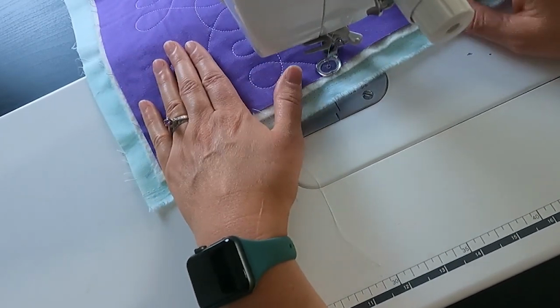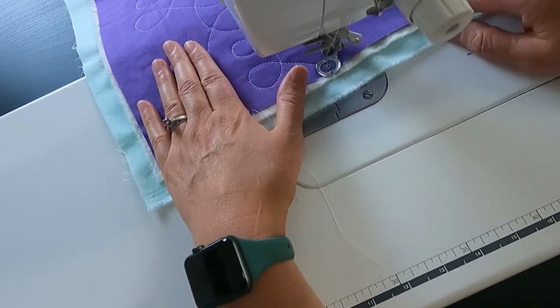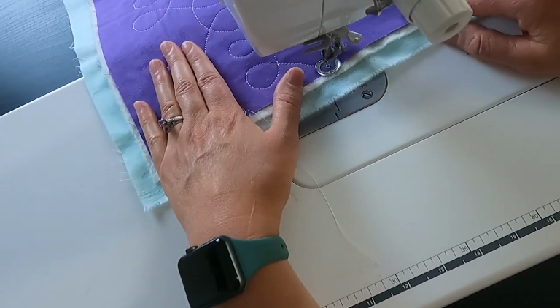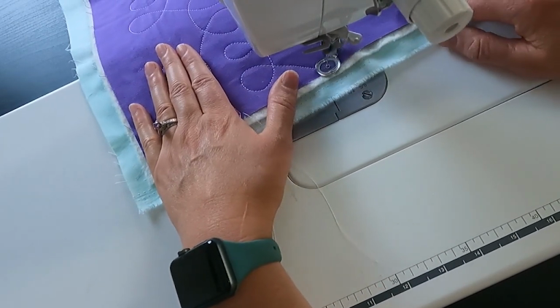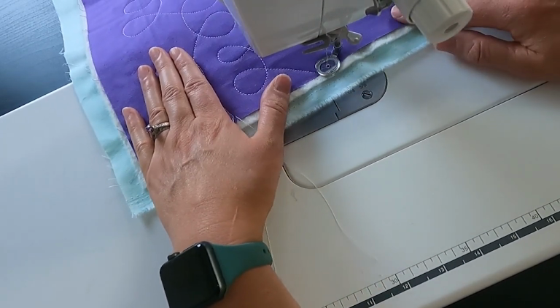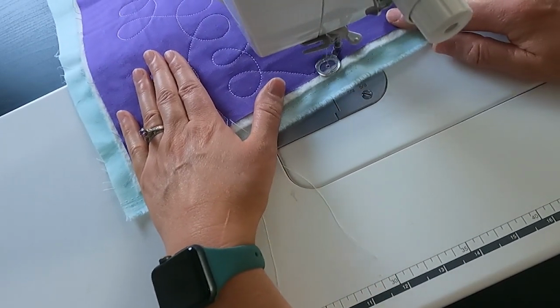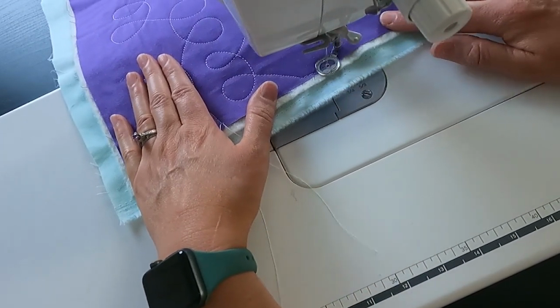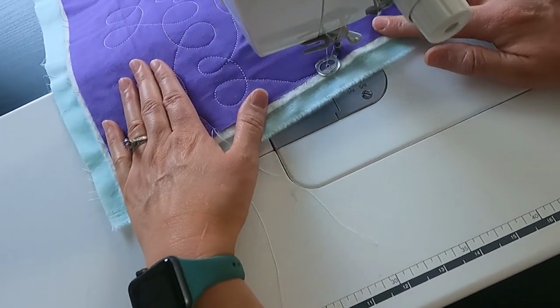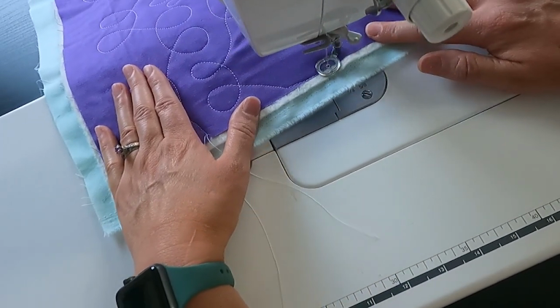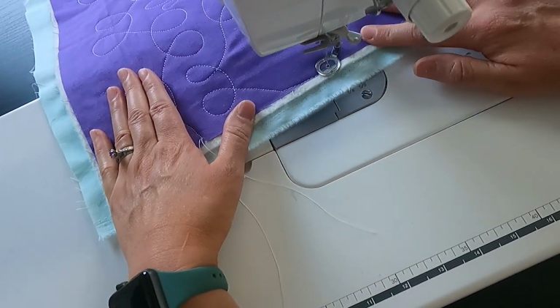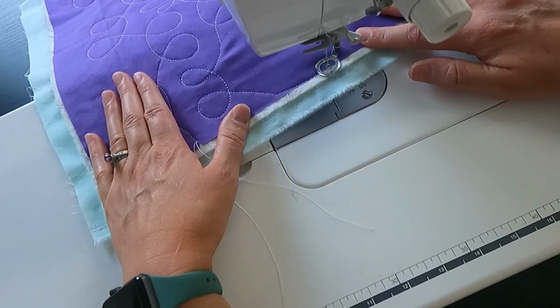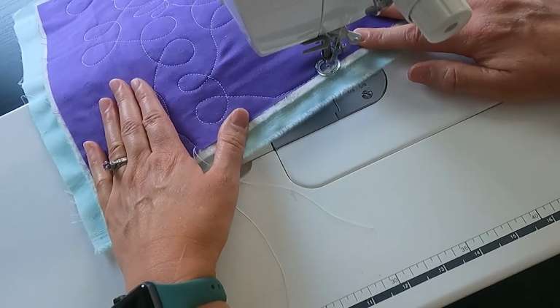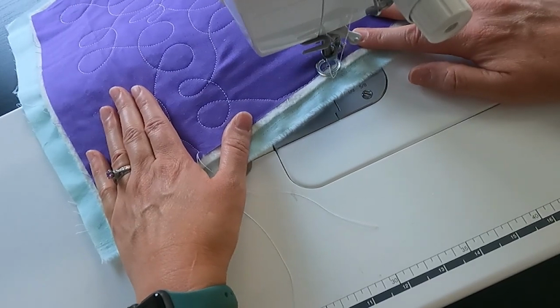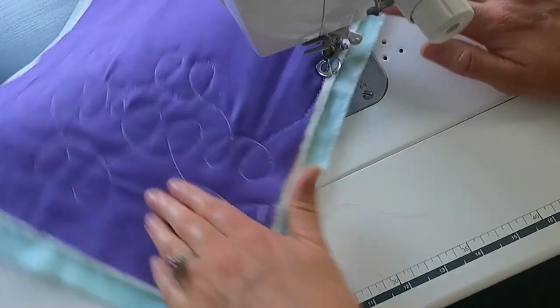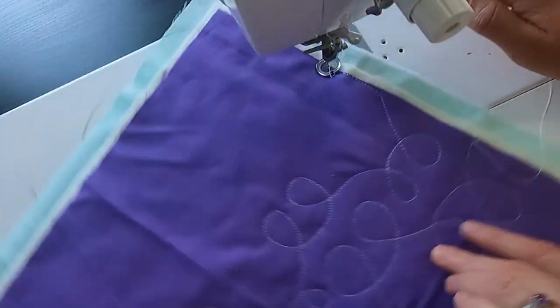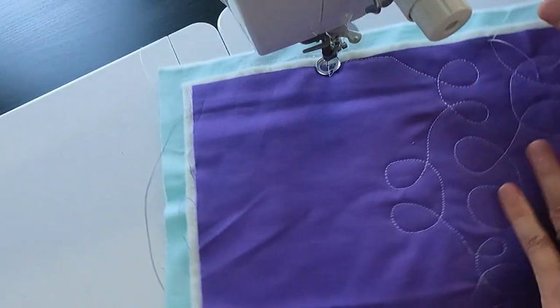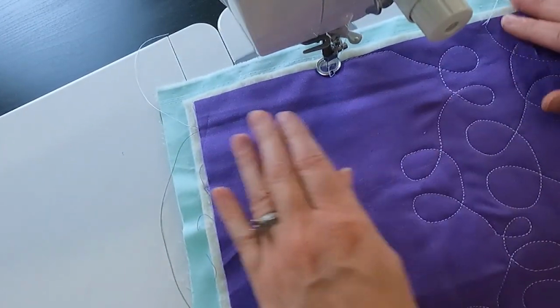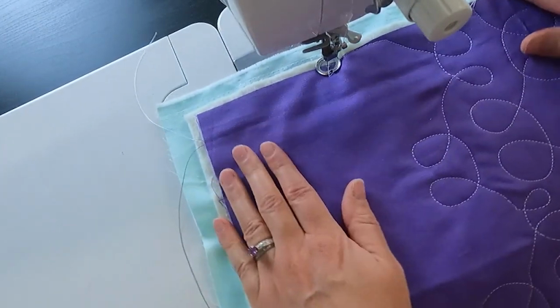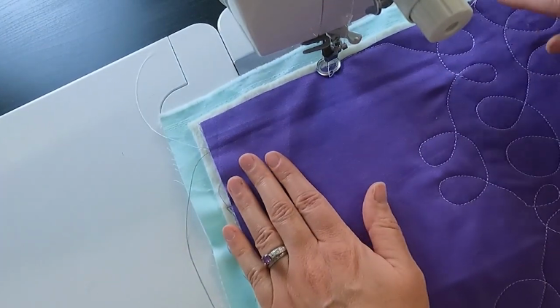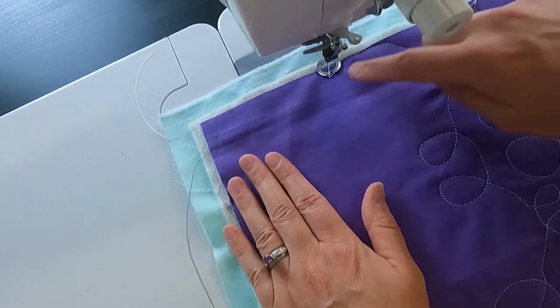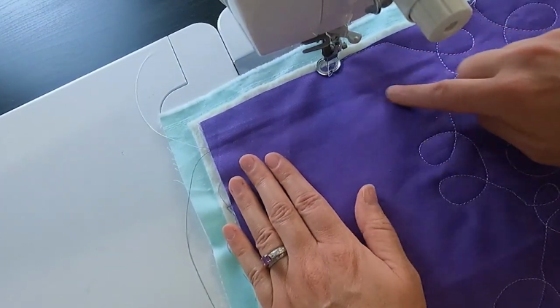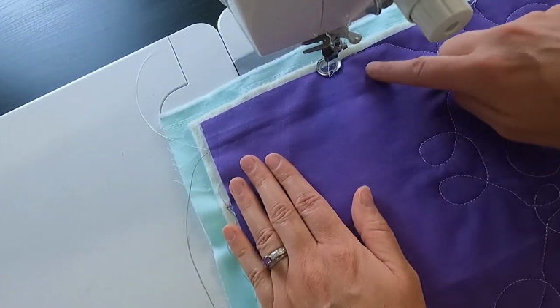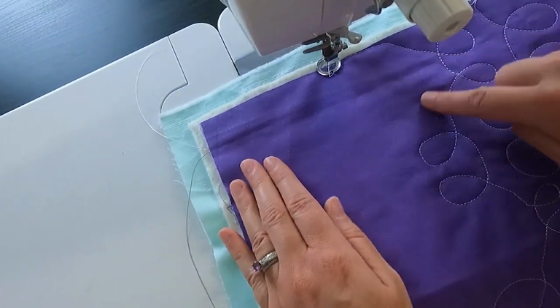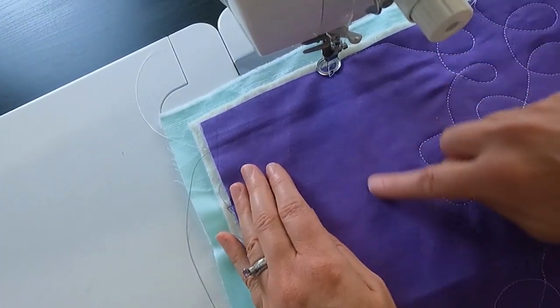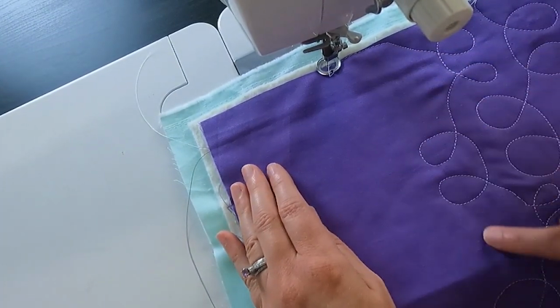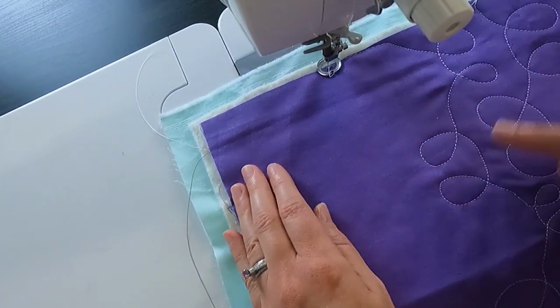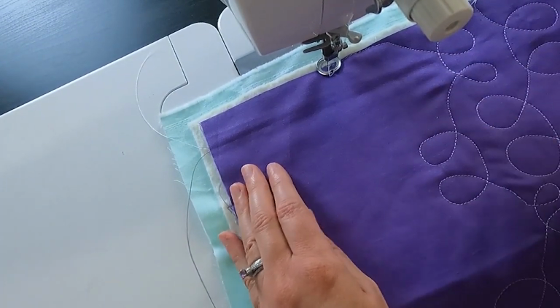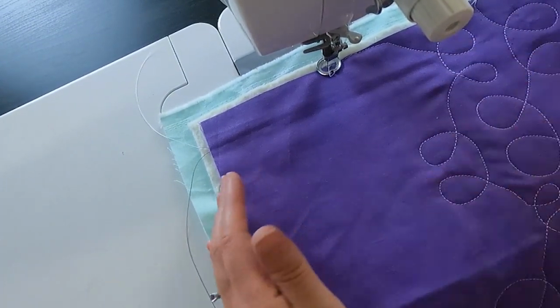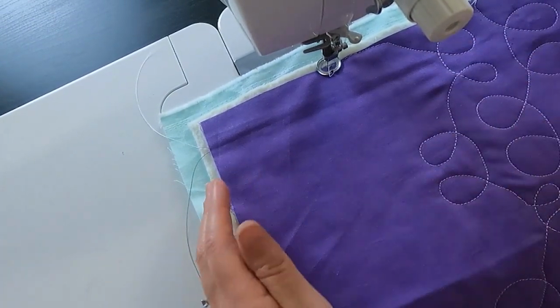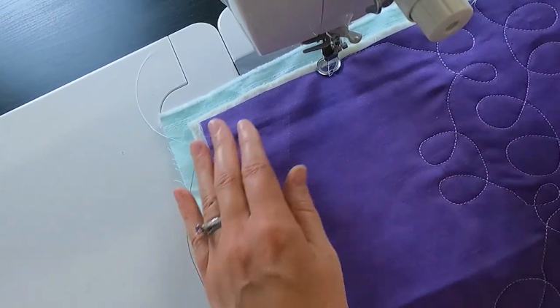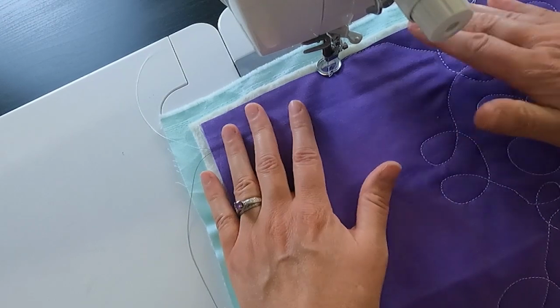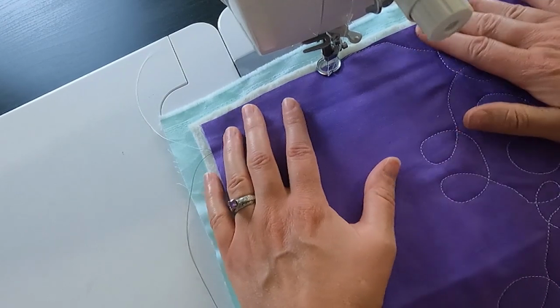I'm going to flip it around again, just fill back in, and keep working all the way across.